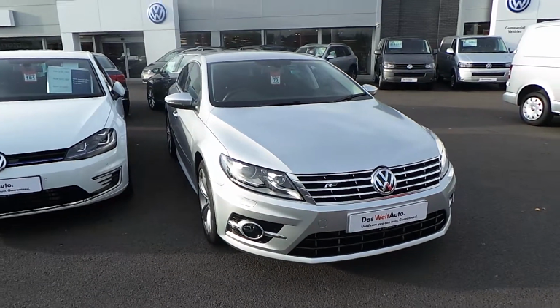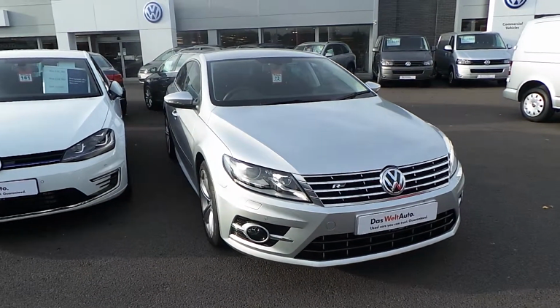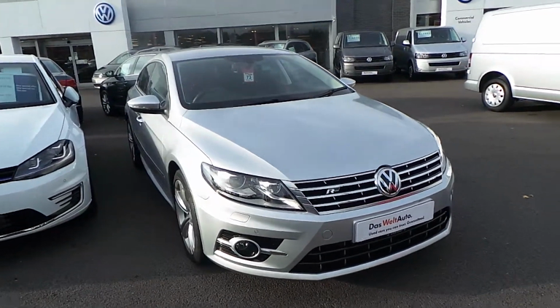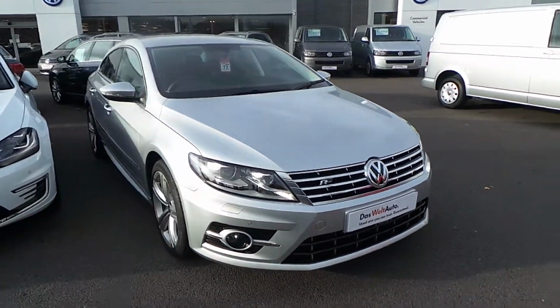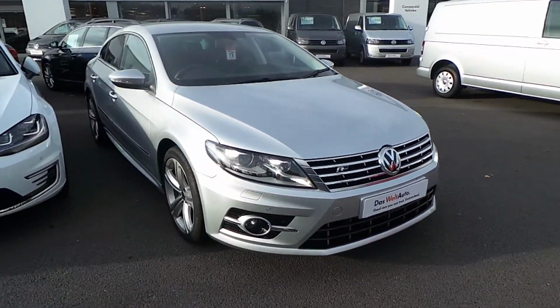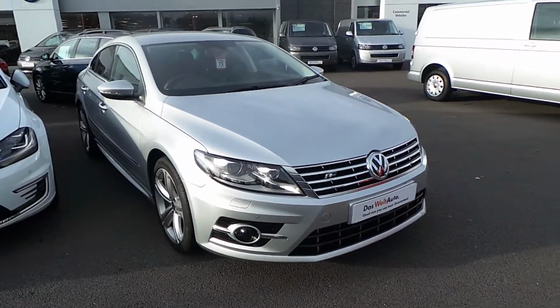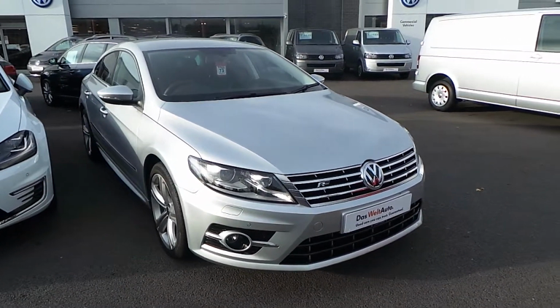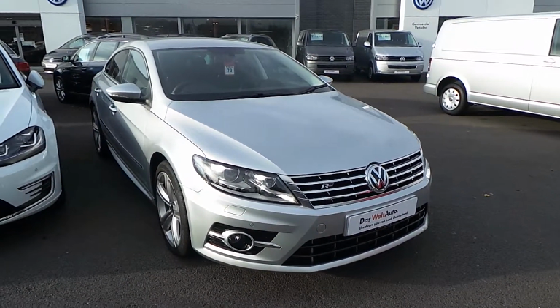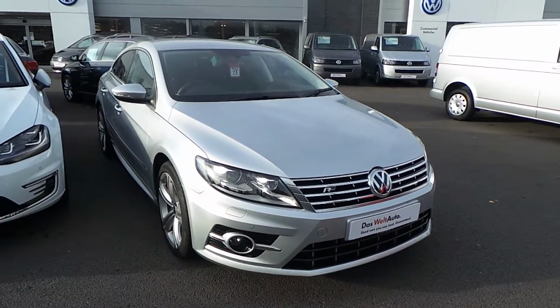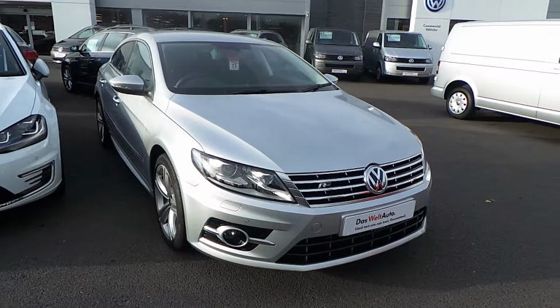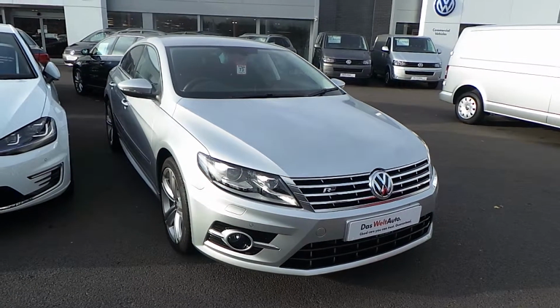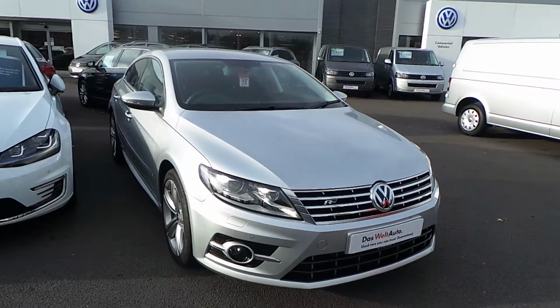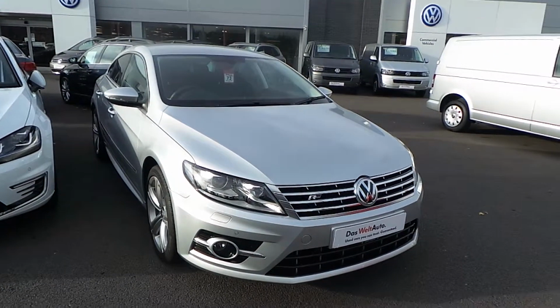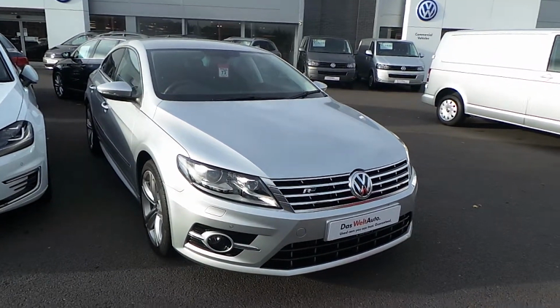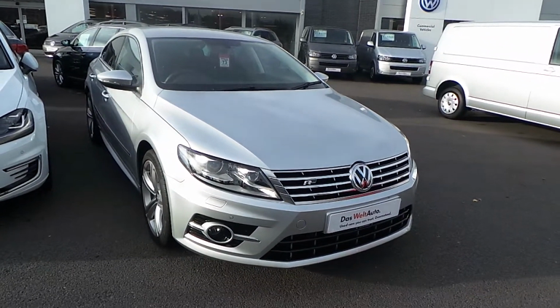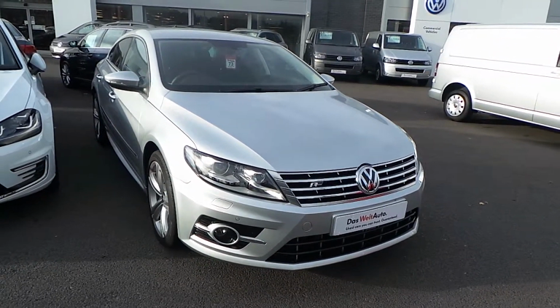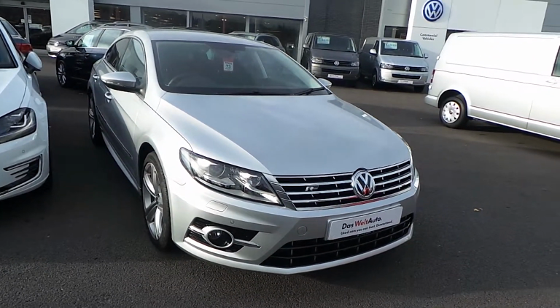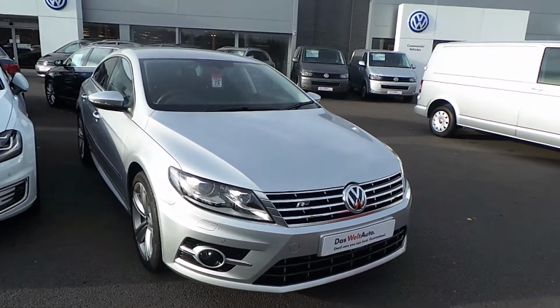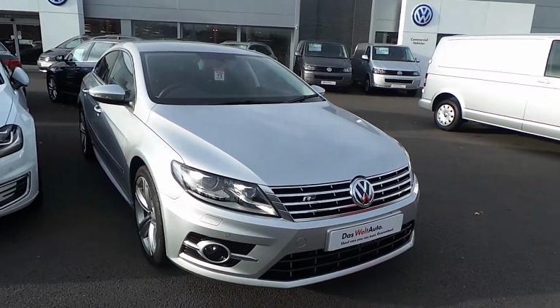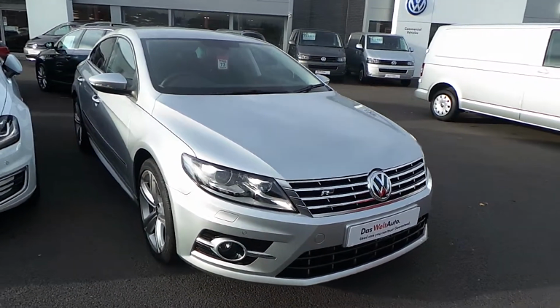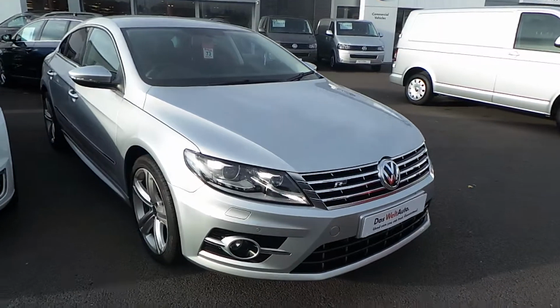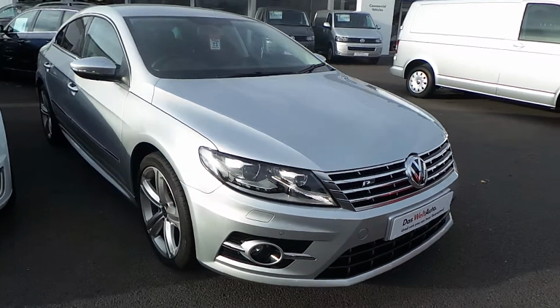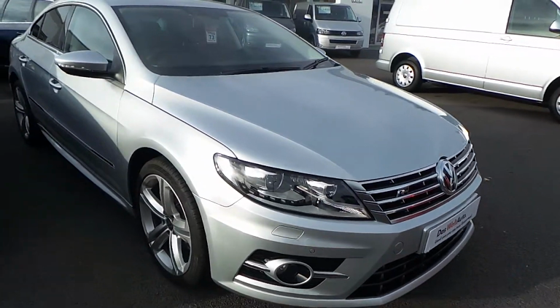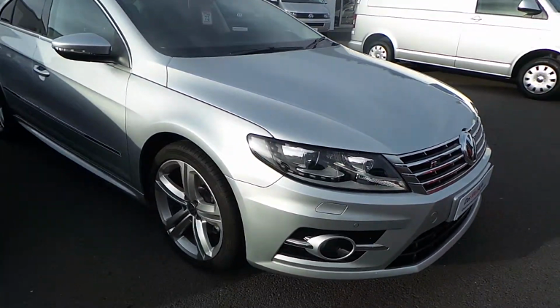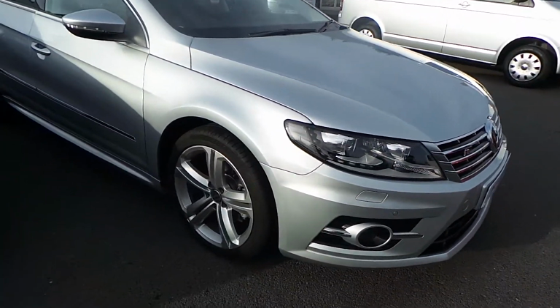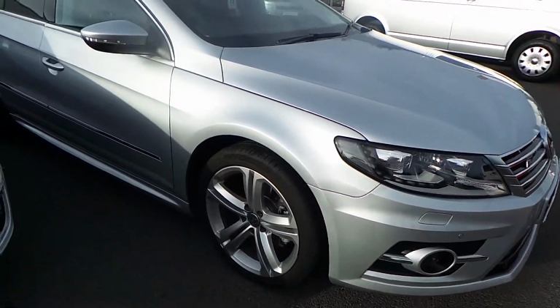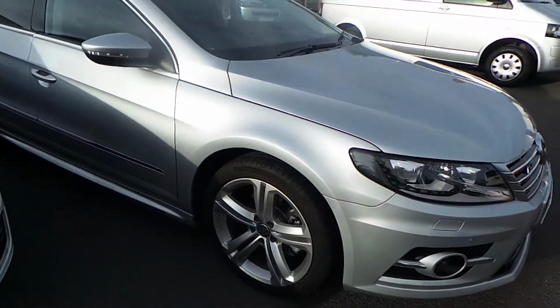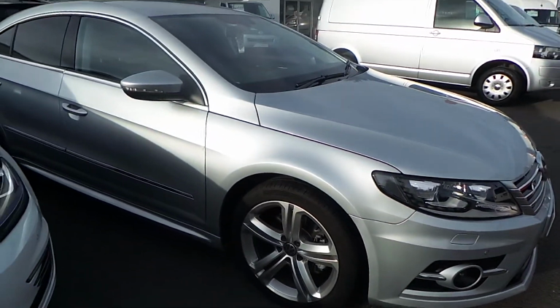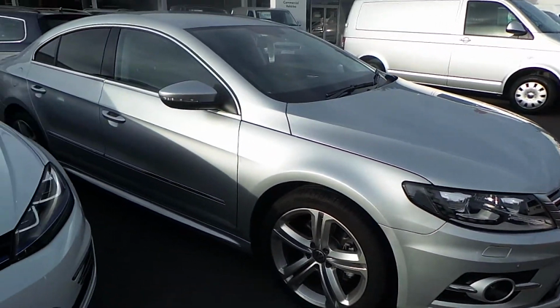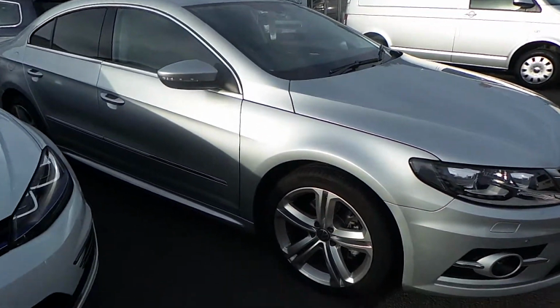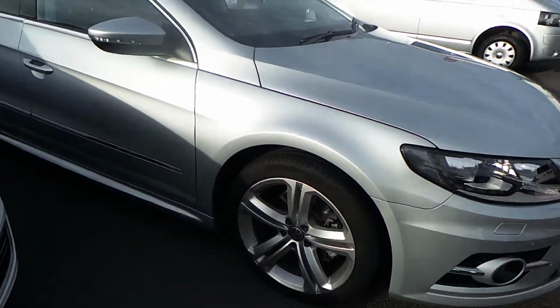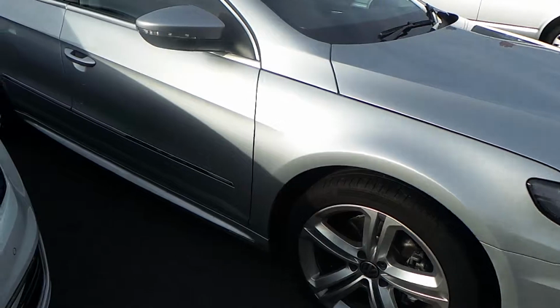Finished in reflex silver metallic paint, this car has had one owner from new. With the R-Line trim, you get the body kit, LED daytime running lights, Xenon headlights, front and rear sensors — a very, very striking car. Looks absolutely stunning.